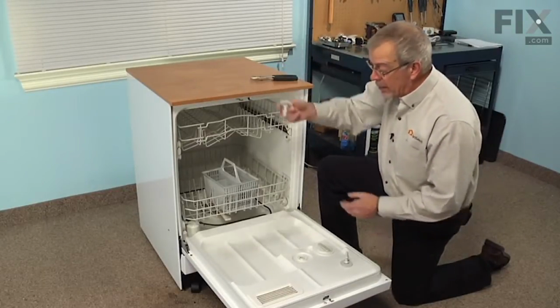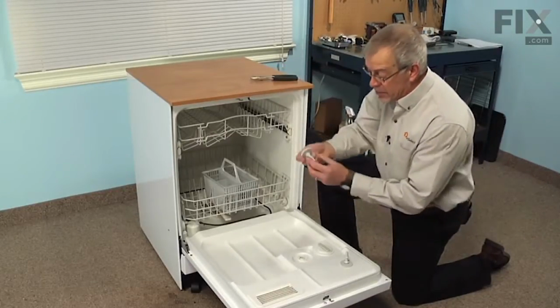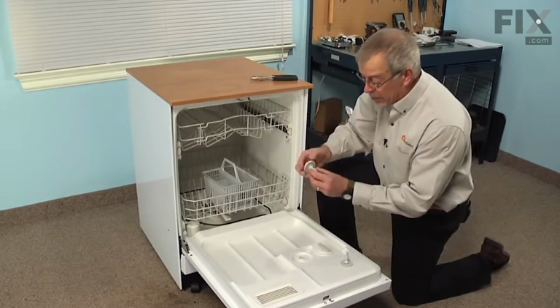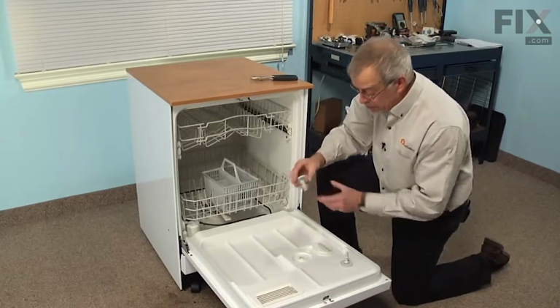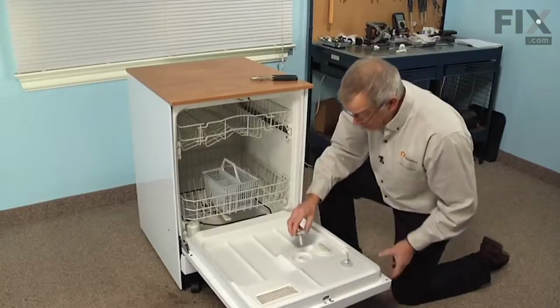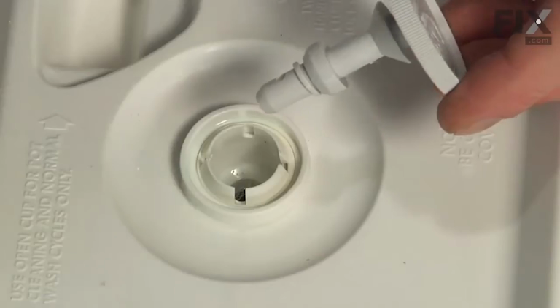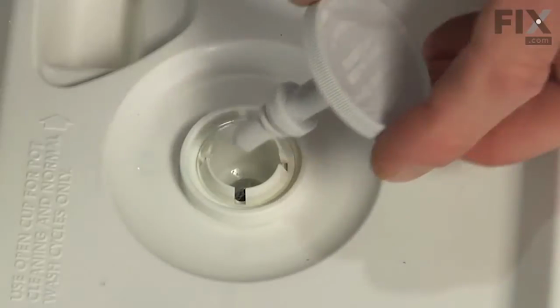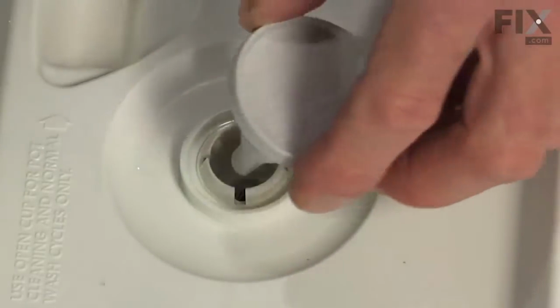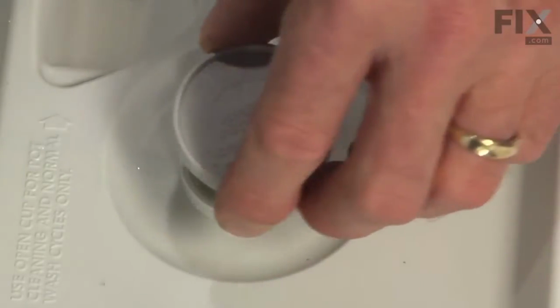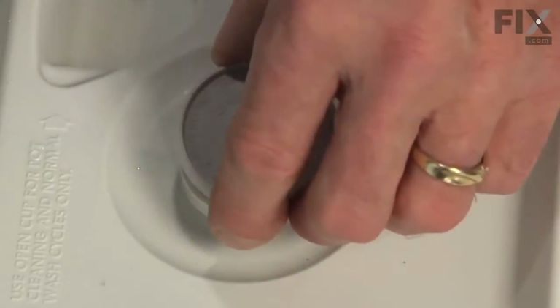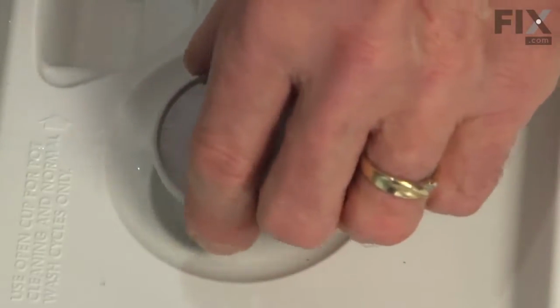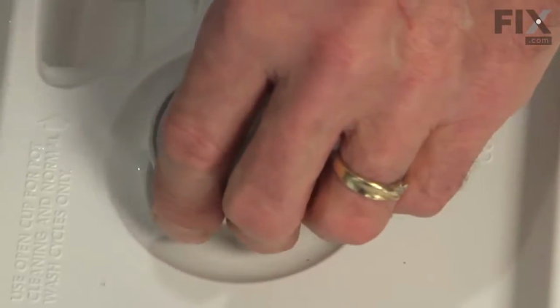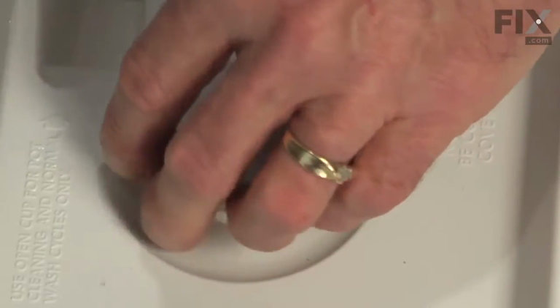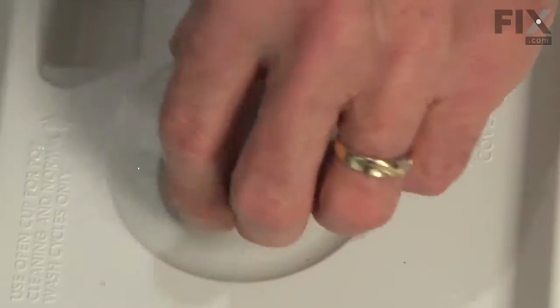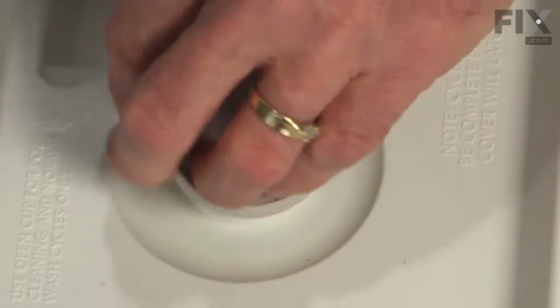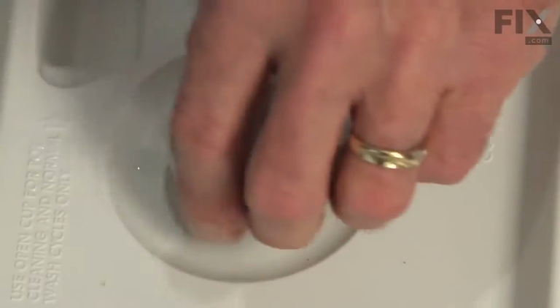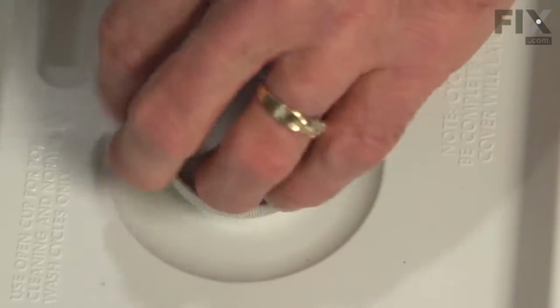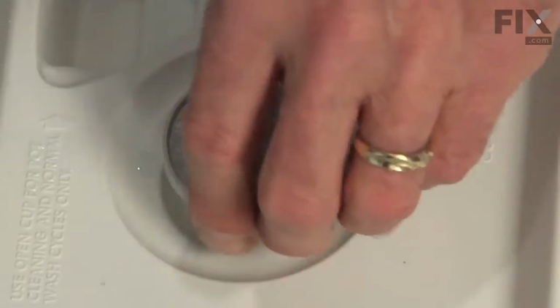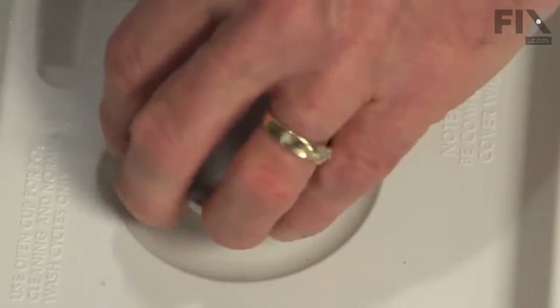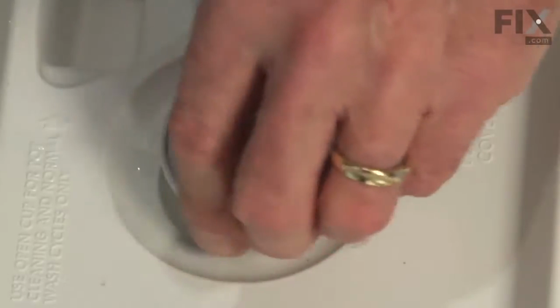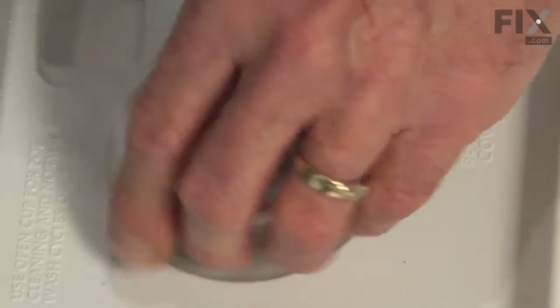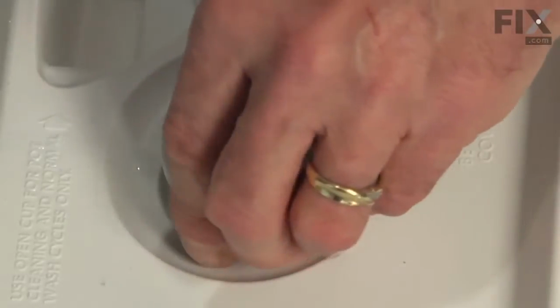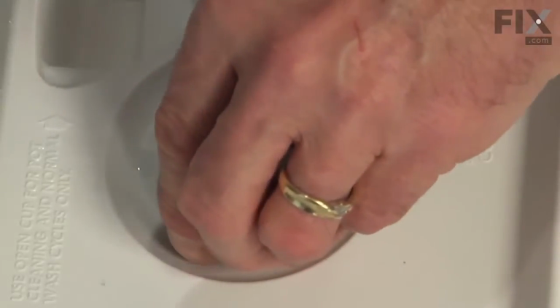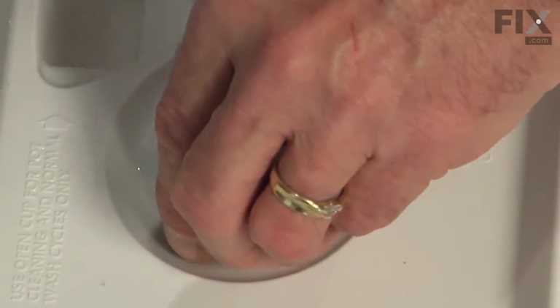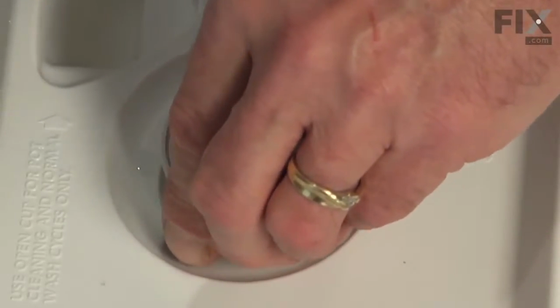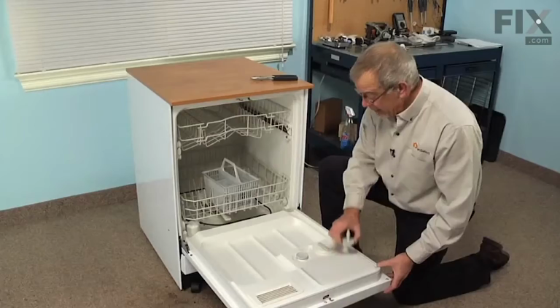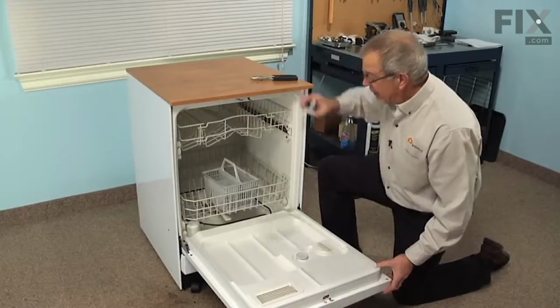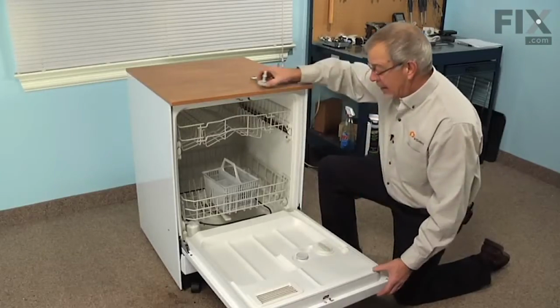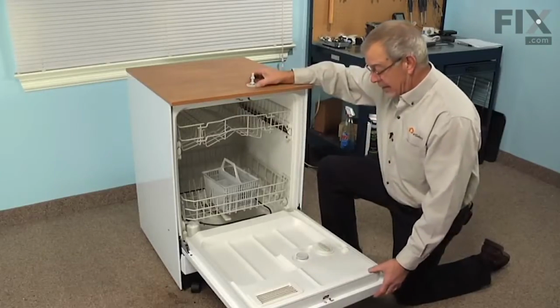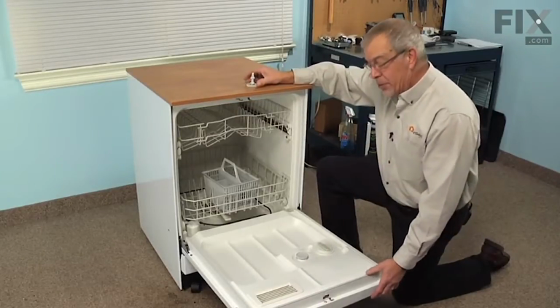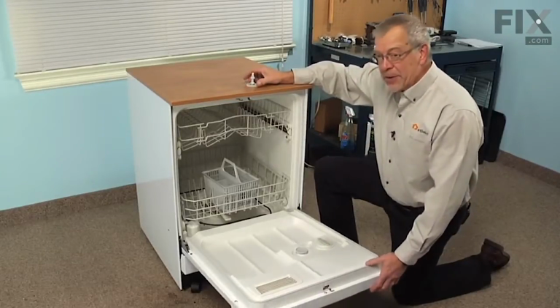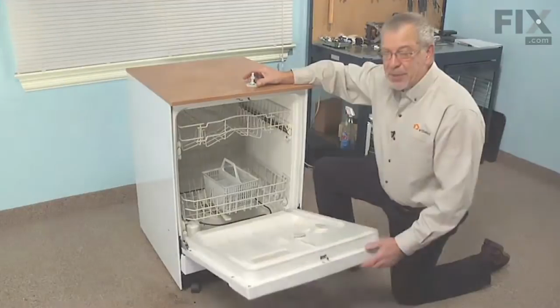To install the new one, simply drop it into position, press down on it, turn it clockwise and your repair is complete.